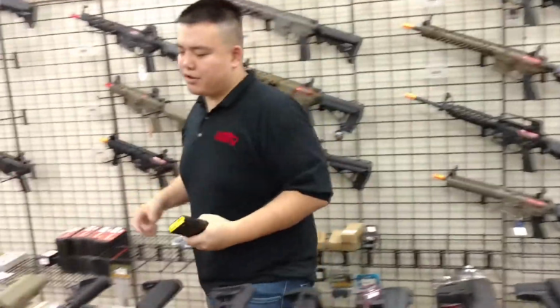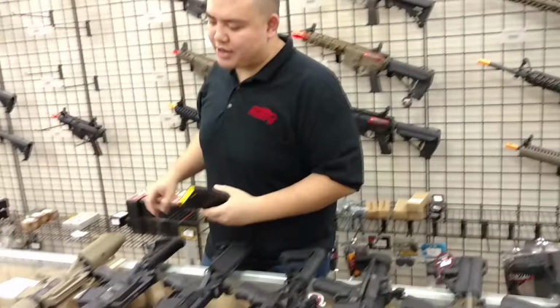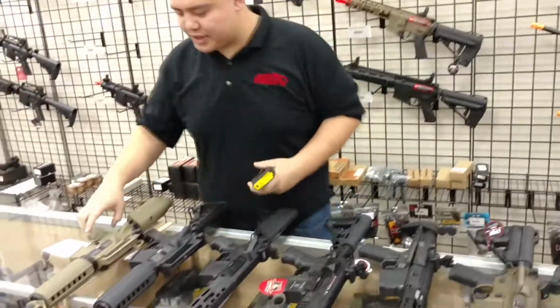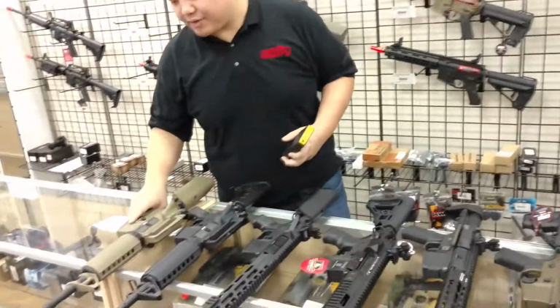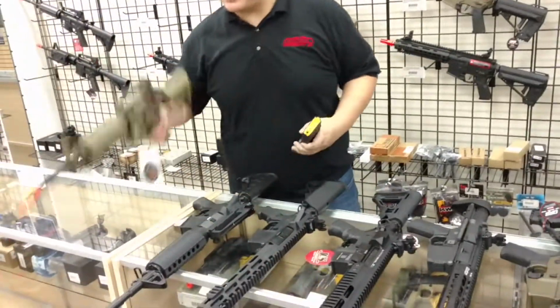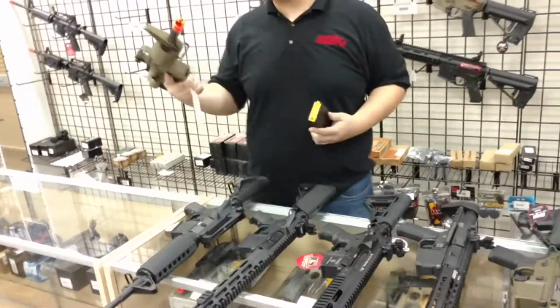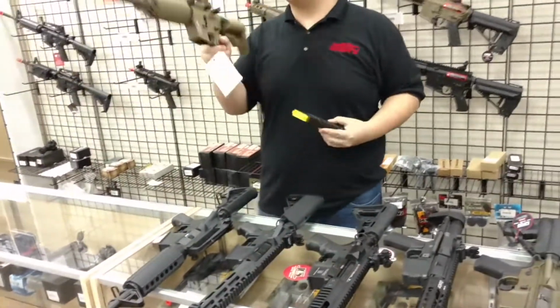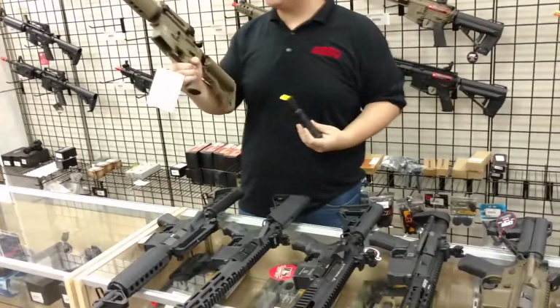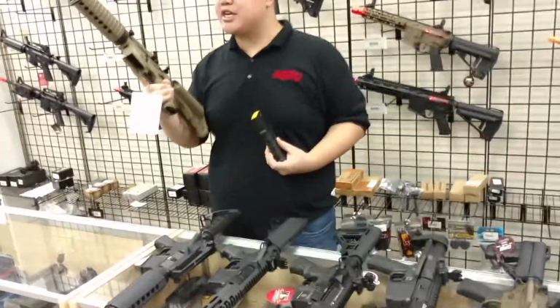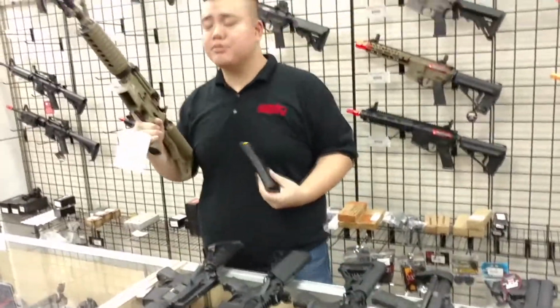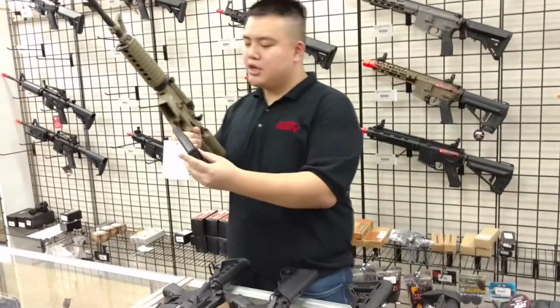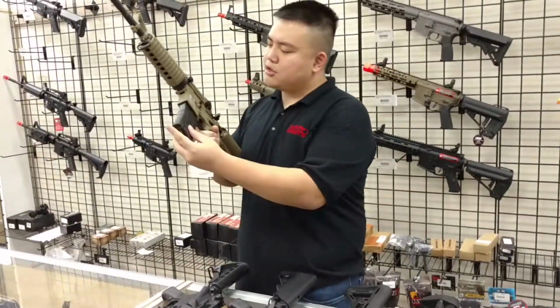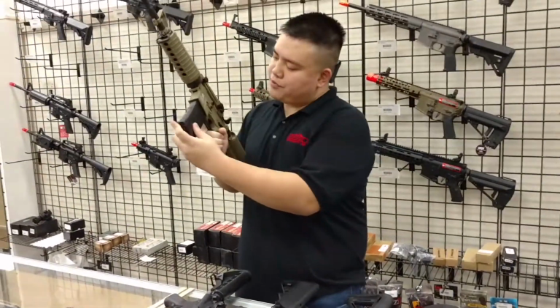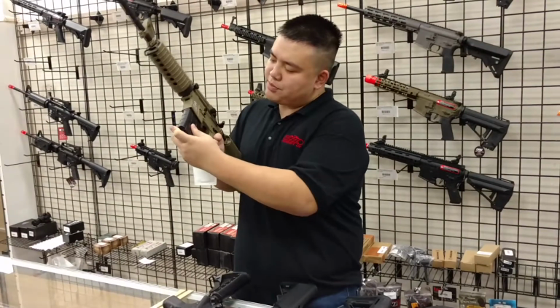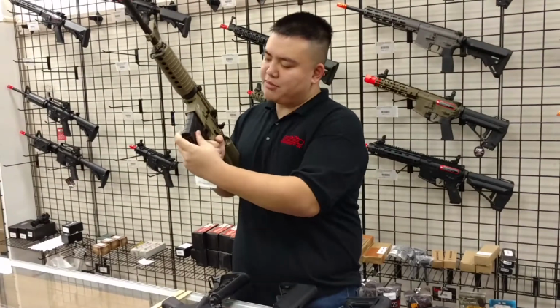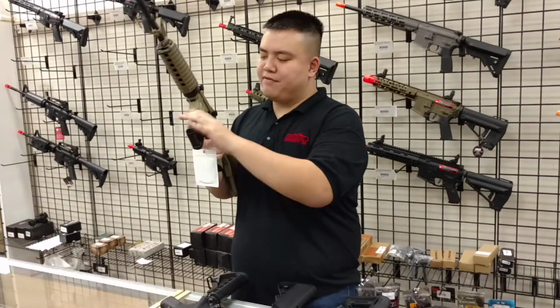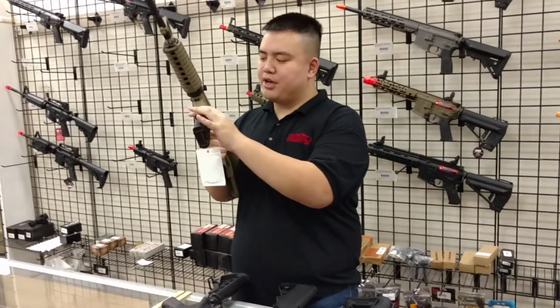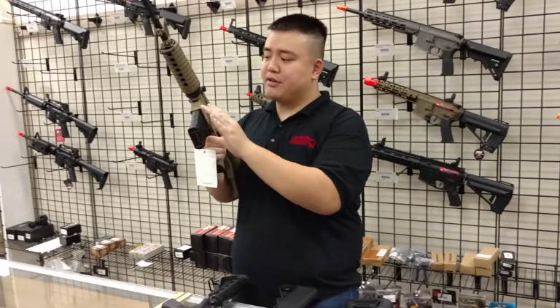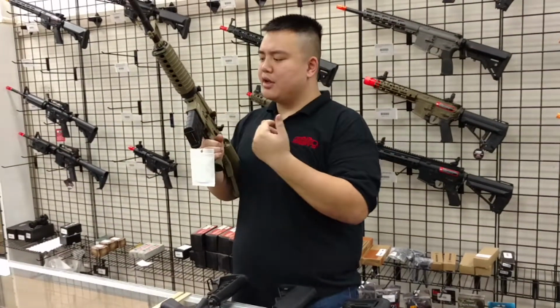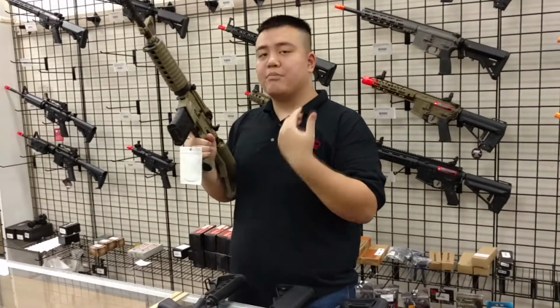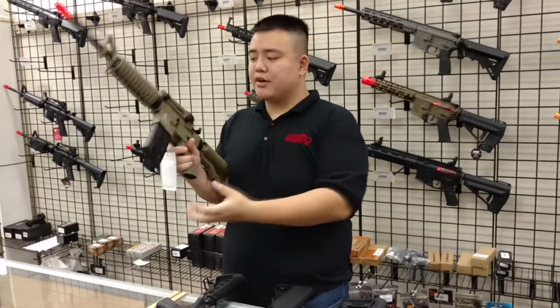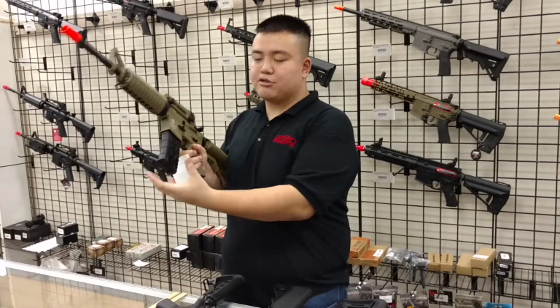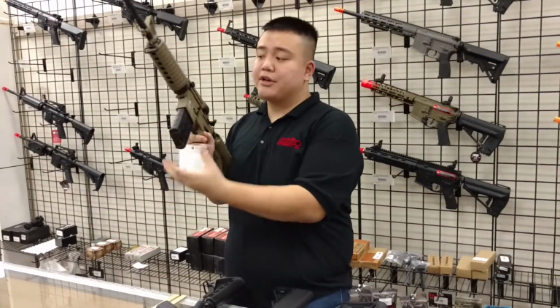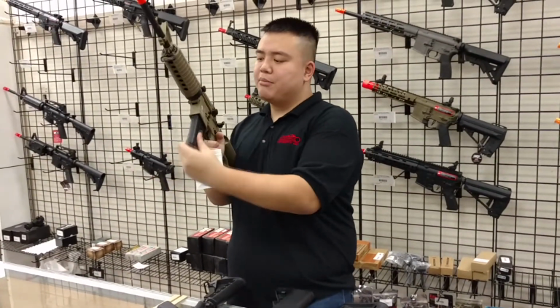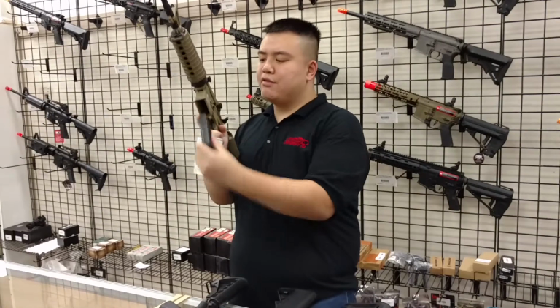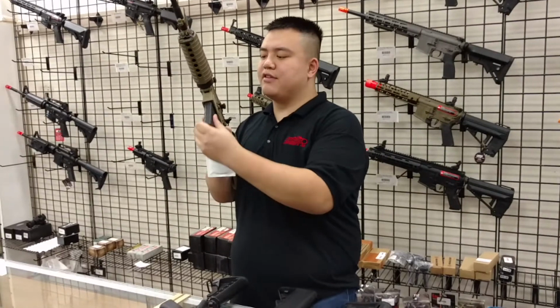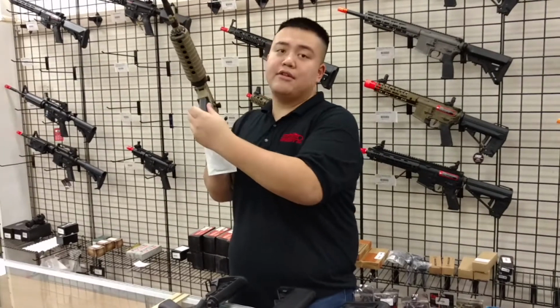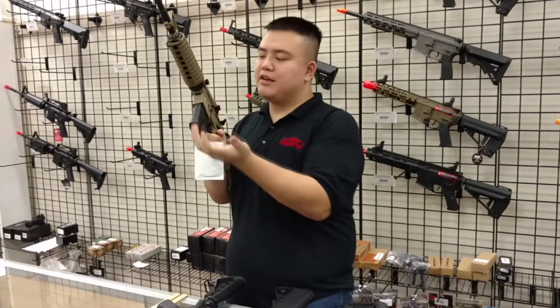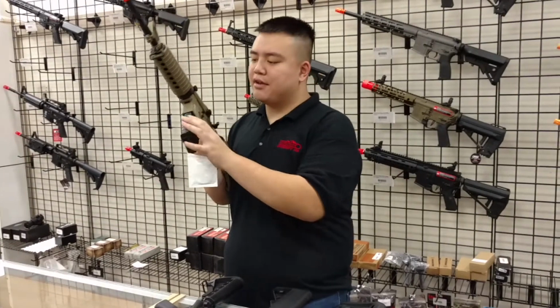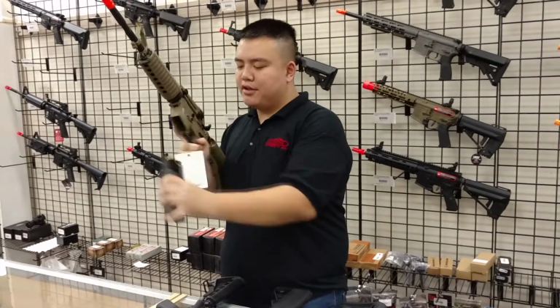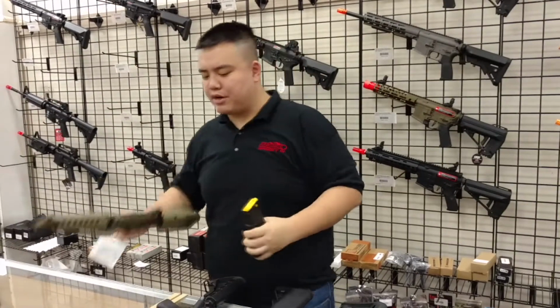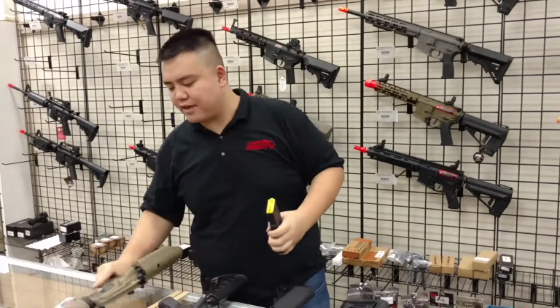The first rifle we're testing is the Lance Tactical LT Gen 2. For the most part these mags fit pretty decently — they're a bit snug and they don't drop freely, but they do fit and they do feed inside of it, which is nice.